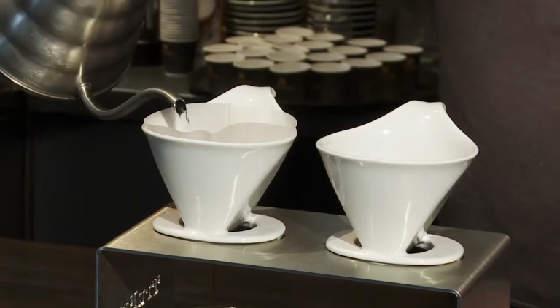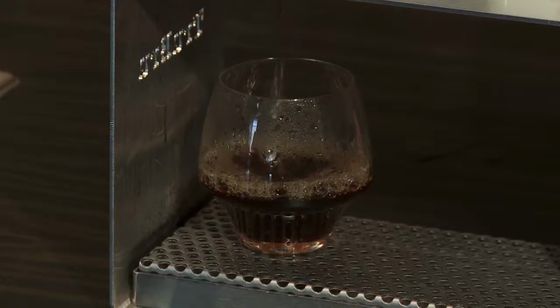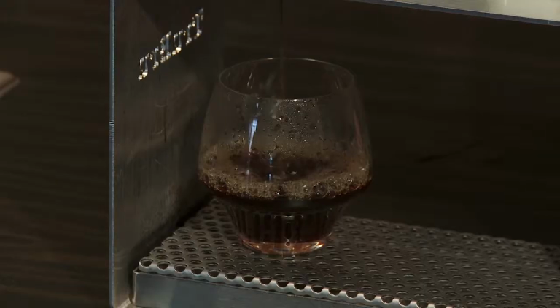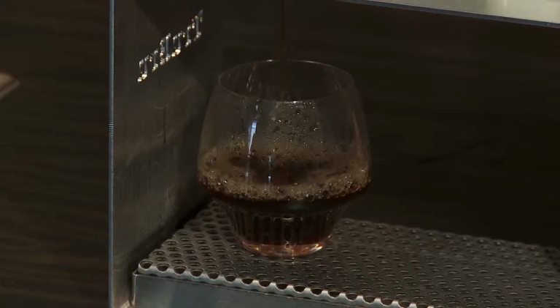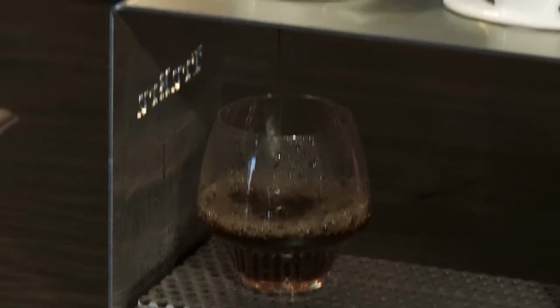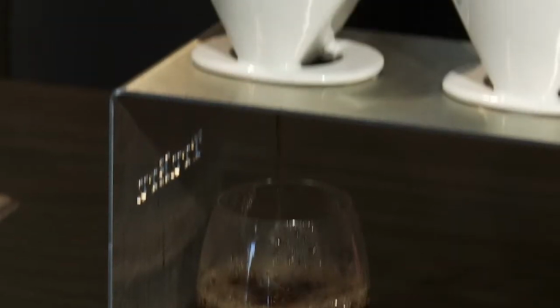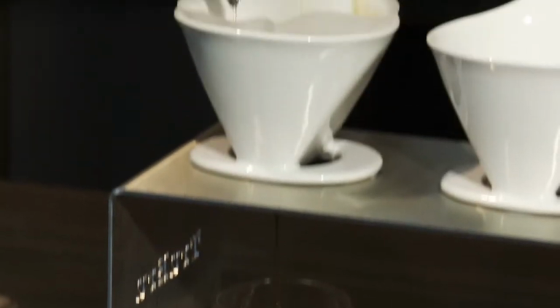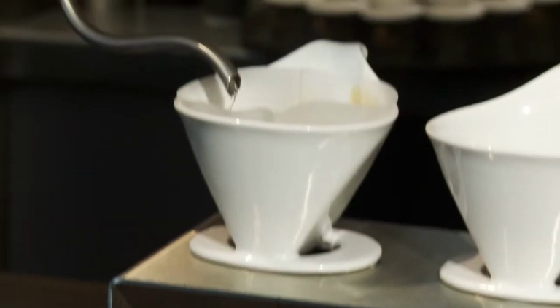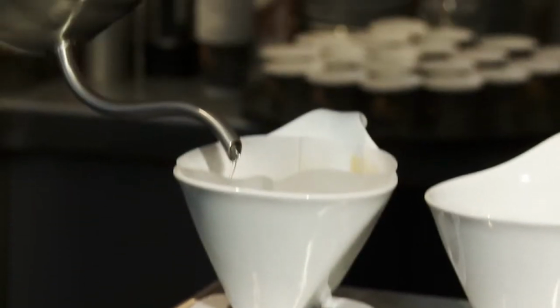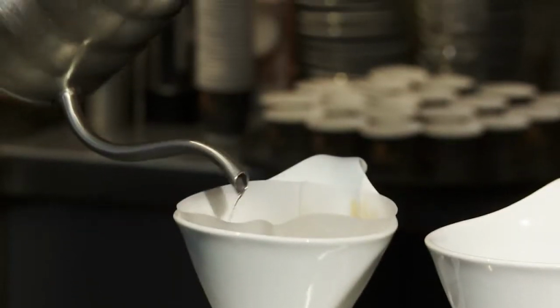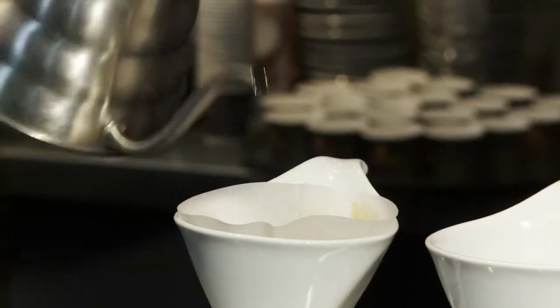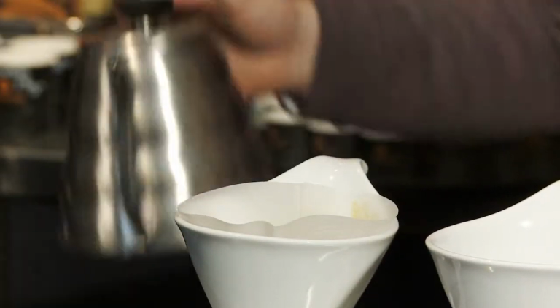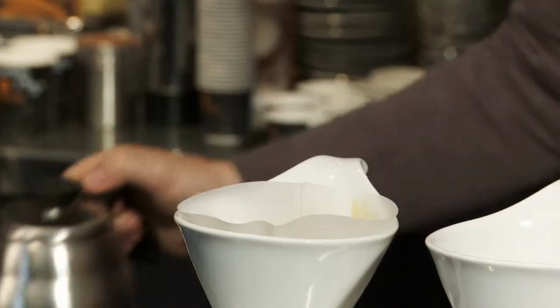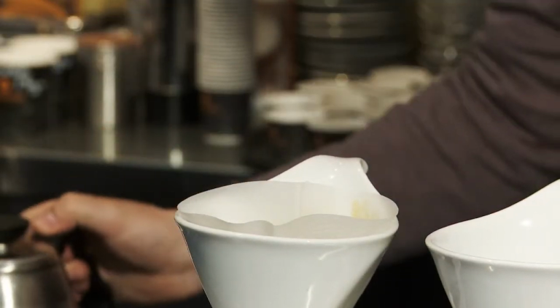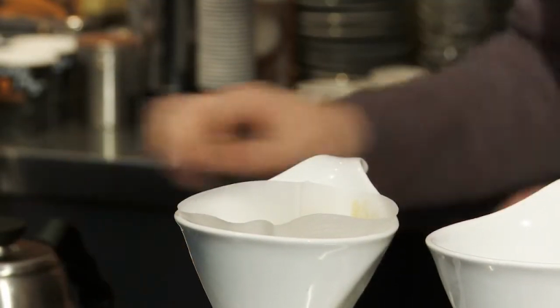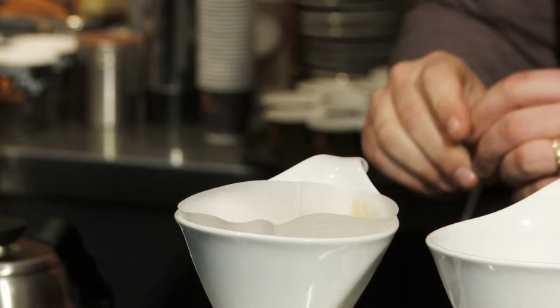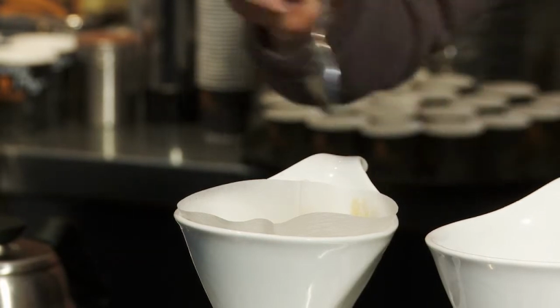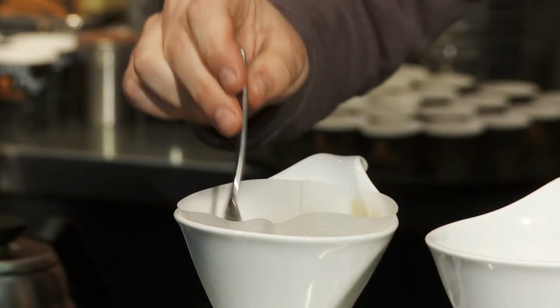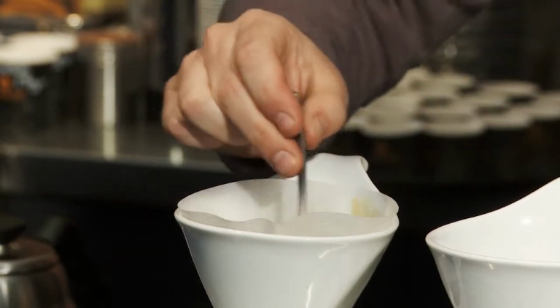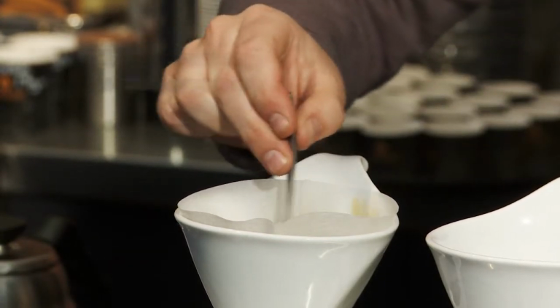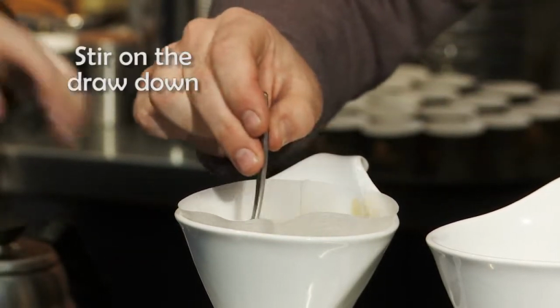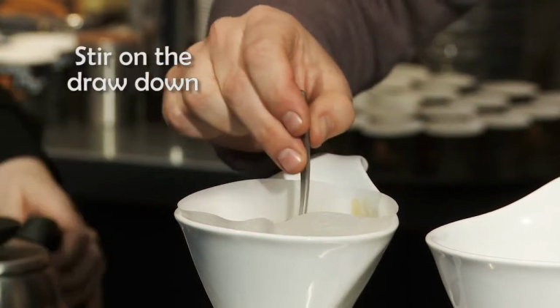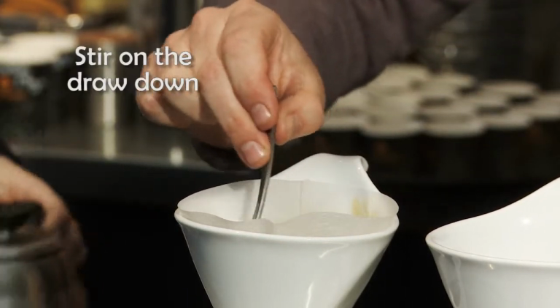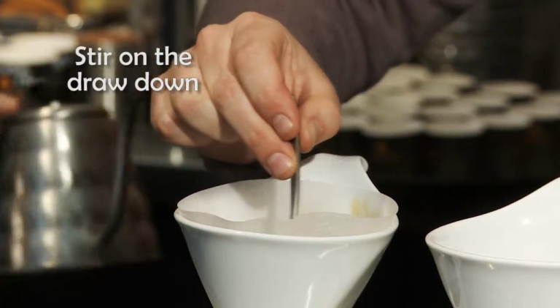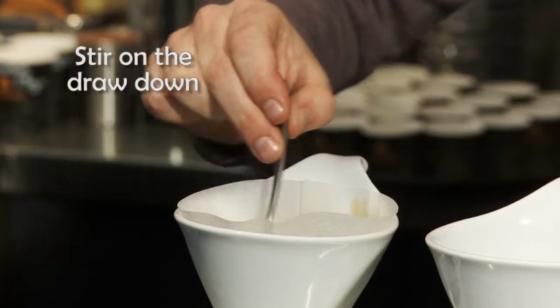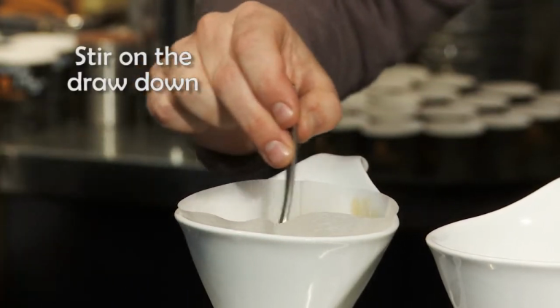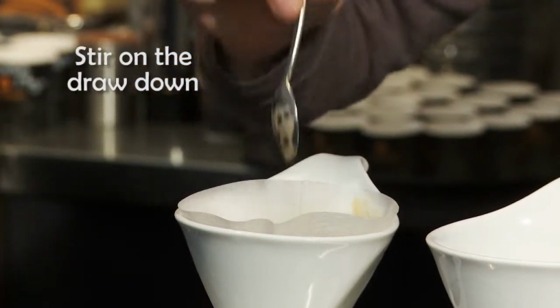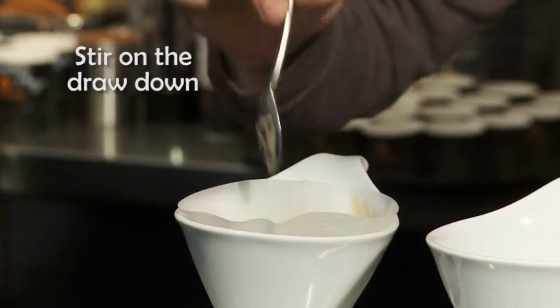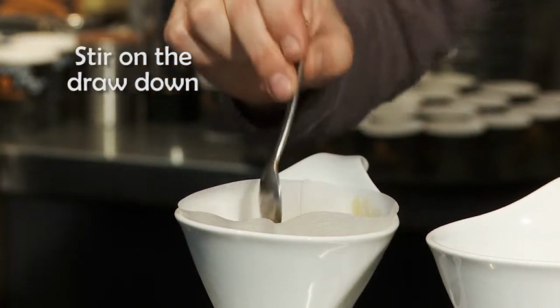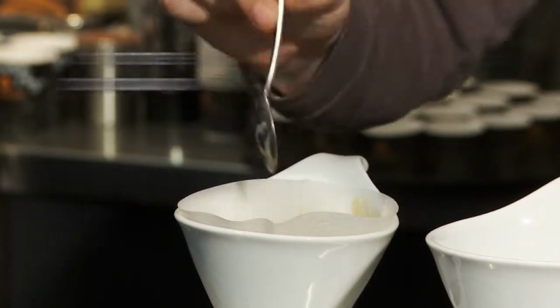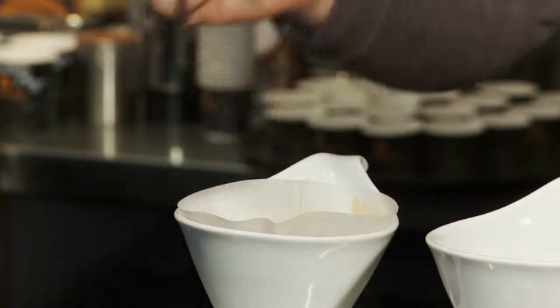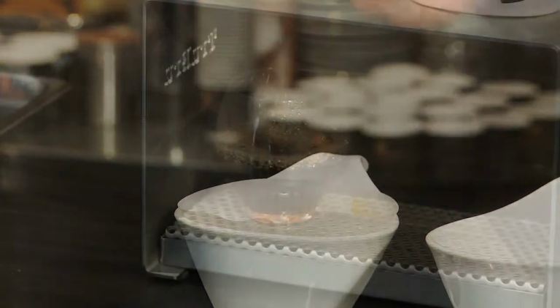We're going to keep our cone topped up so that the grinds can extract evenly. And we're going to give a stir on the drawdown so that we get a nice even dome to finish.